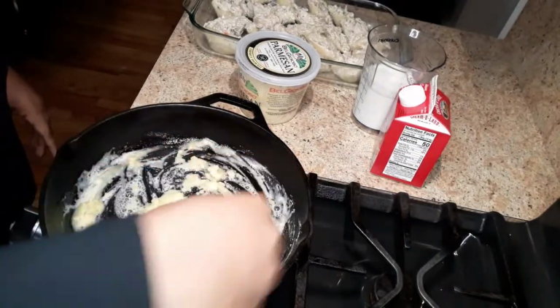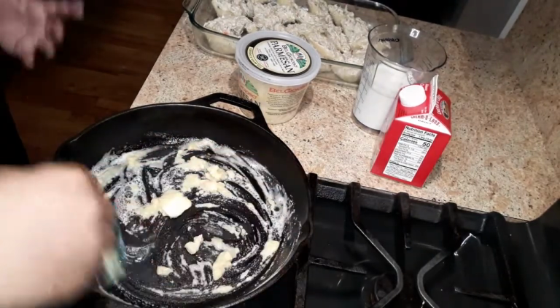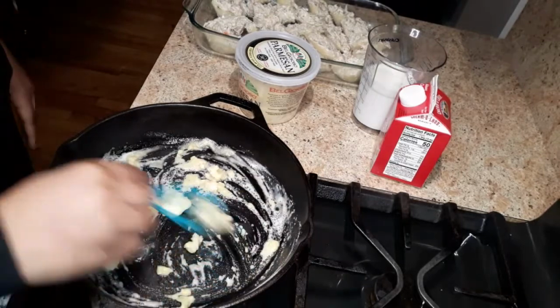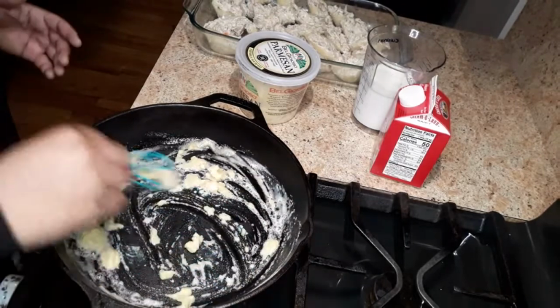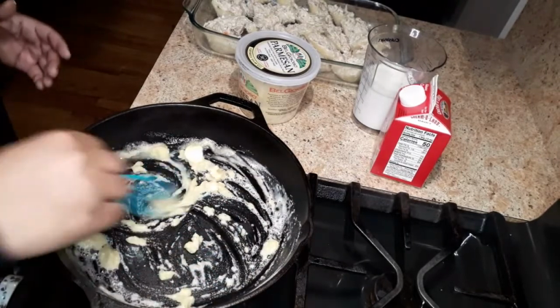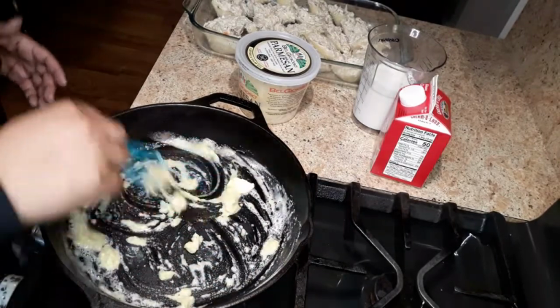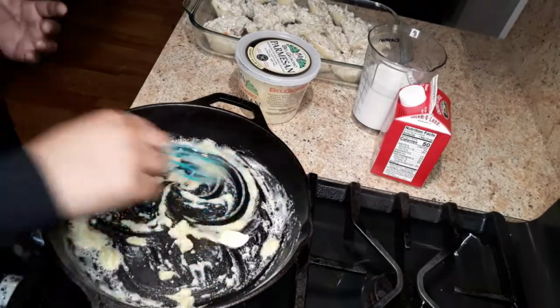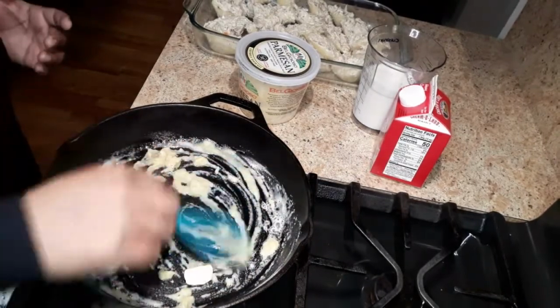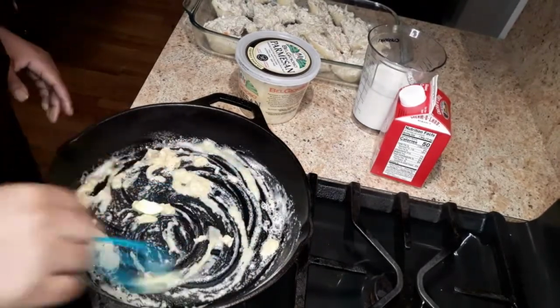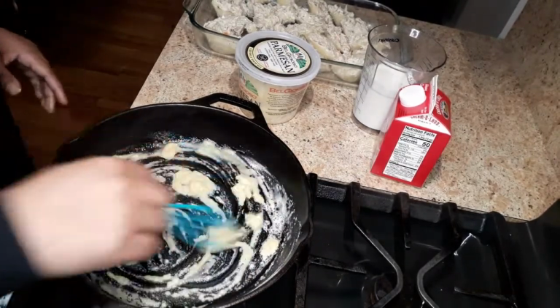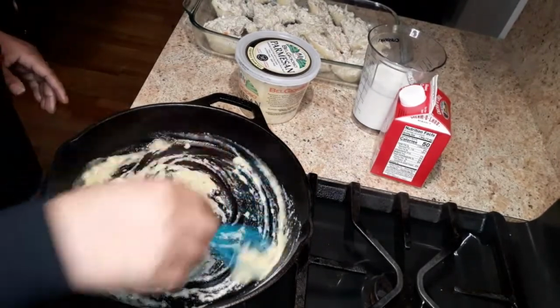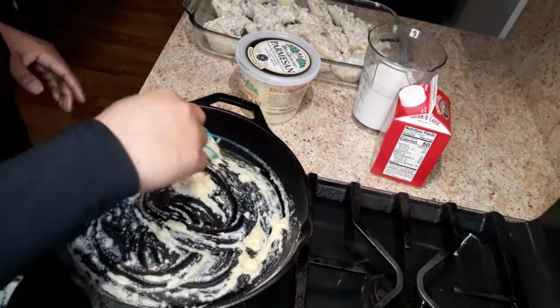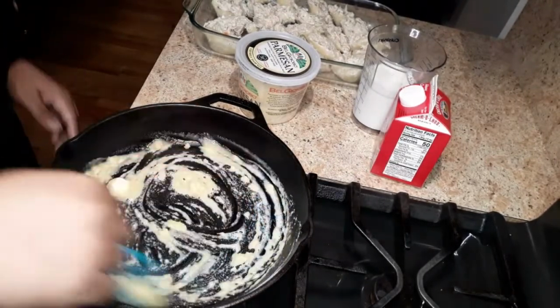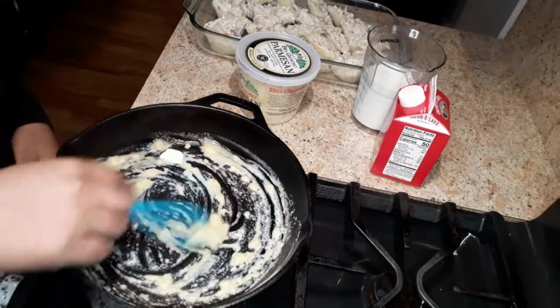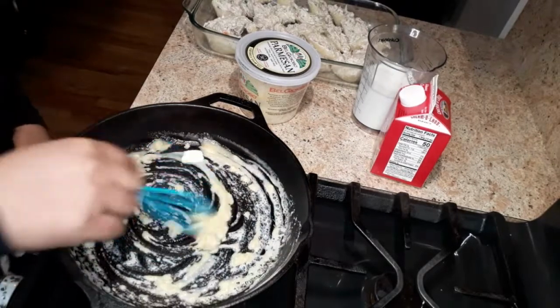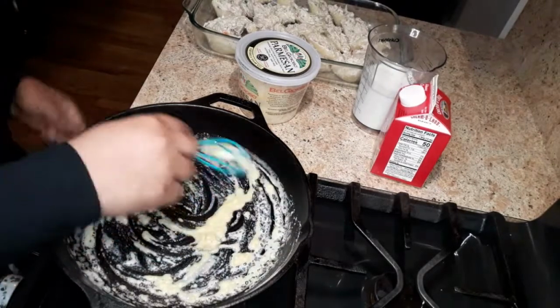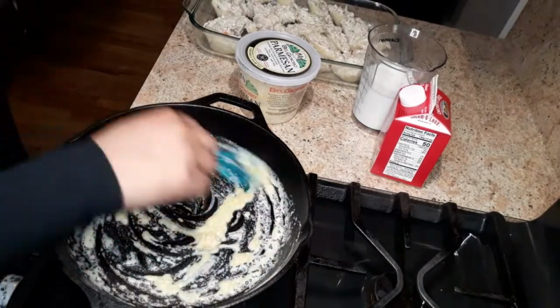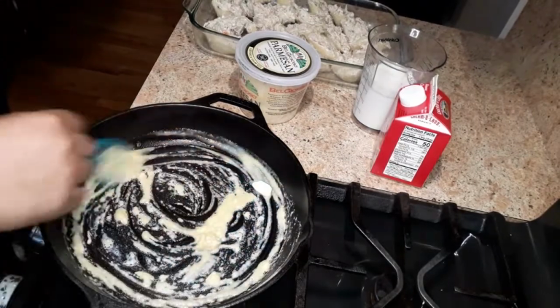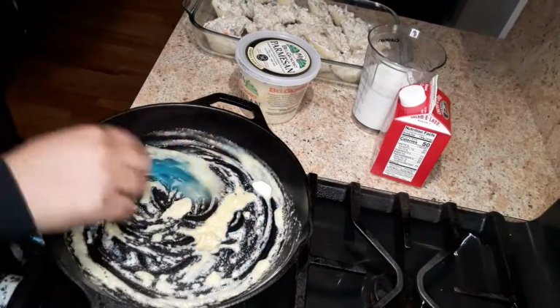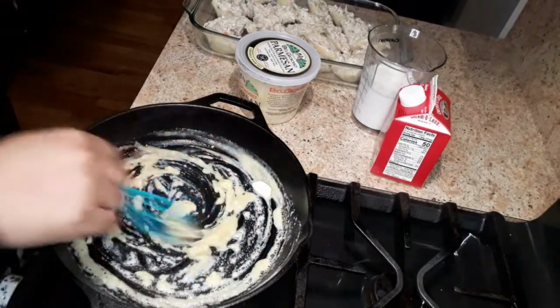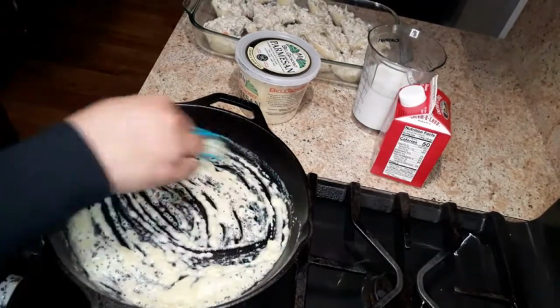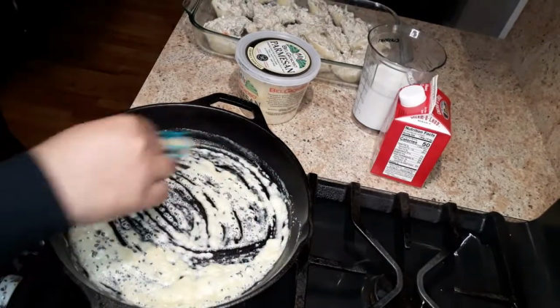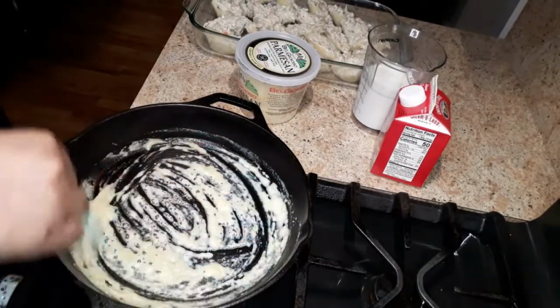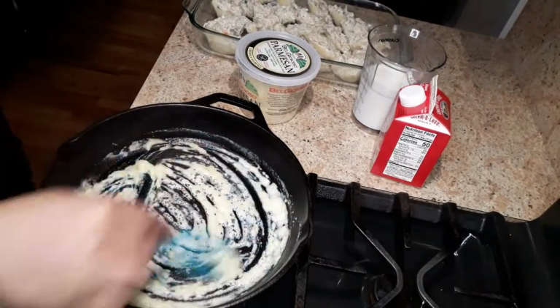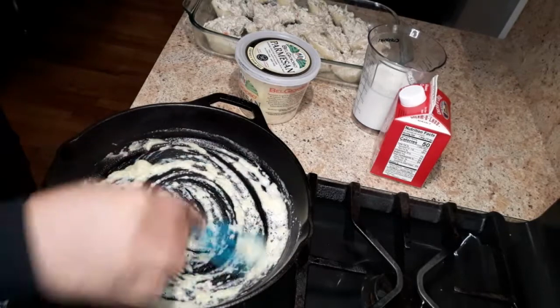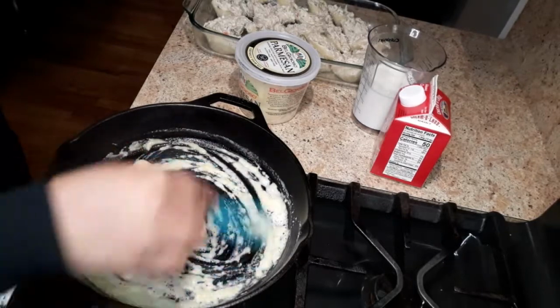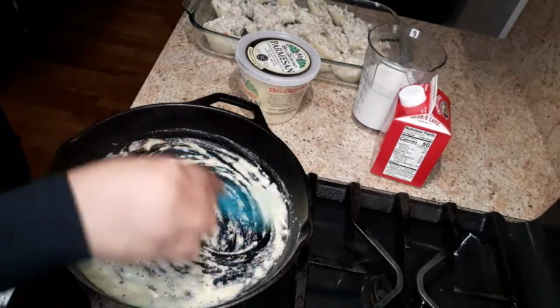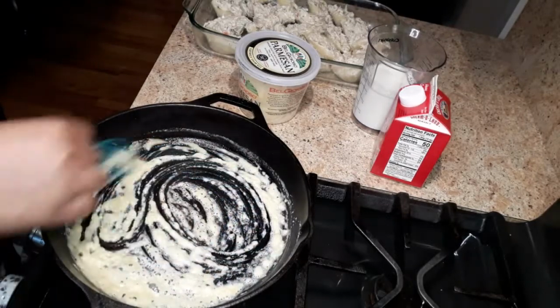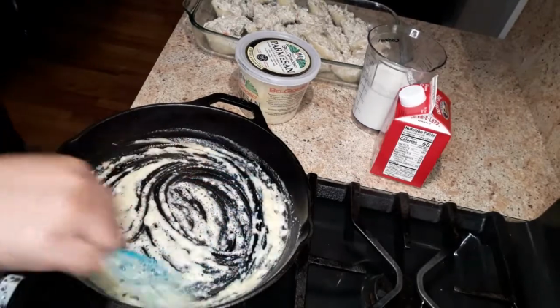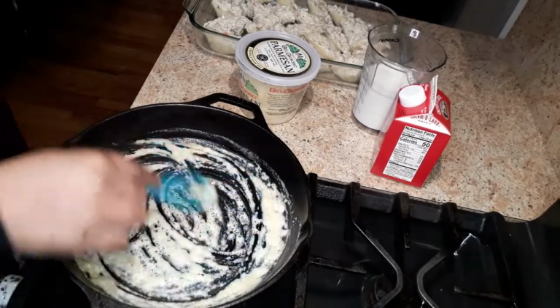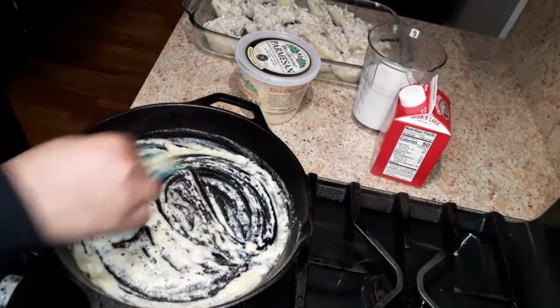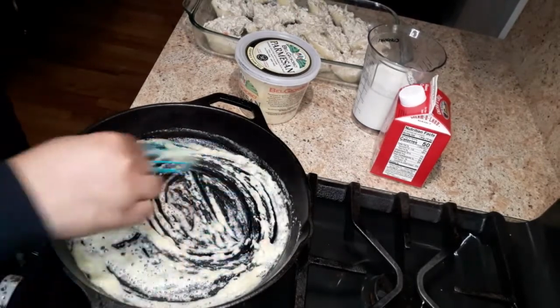This is called a roux. I'm making a roux to make the sauce, and I'm going to cook out the raw flour taste from the flour. You'll know when it's cooked because you're going to smell a really nutty flavor.